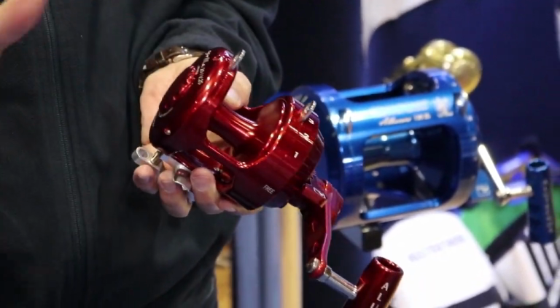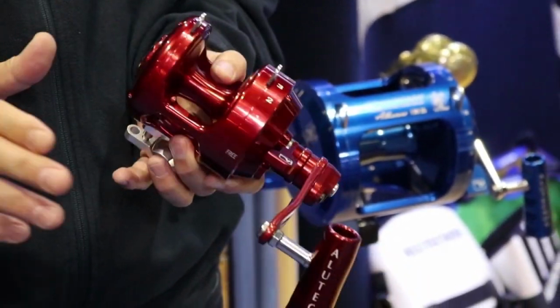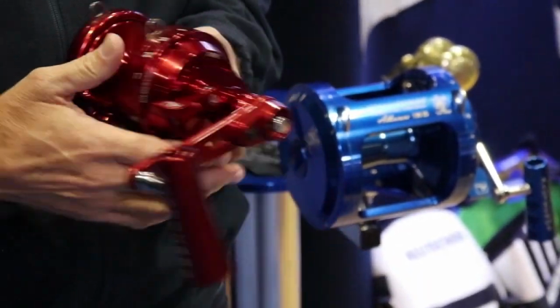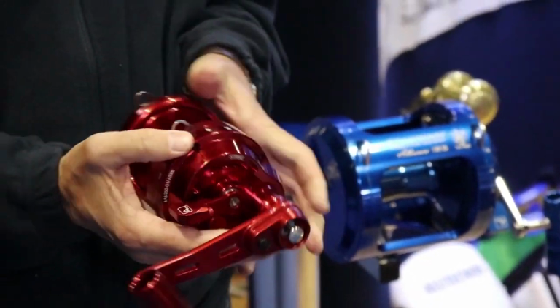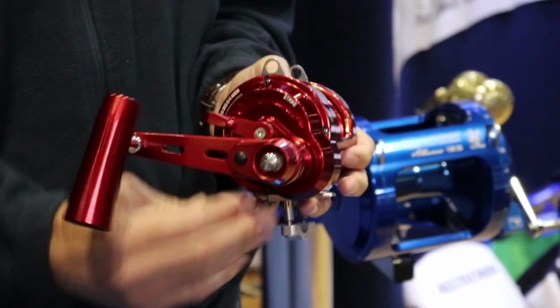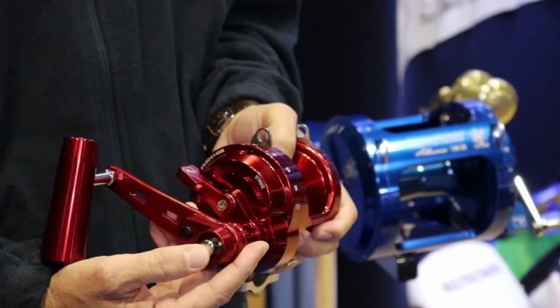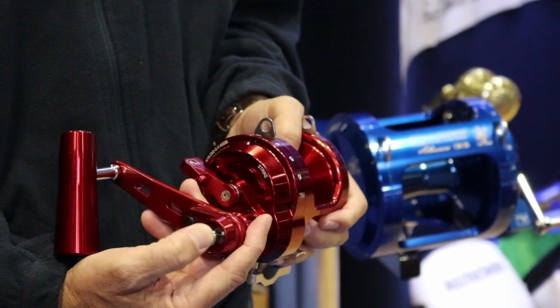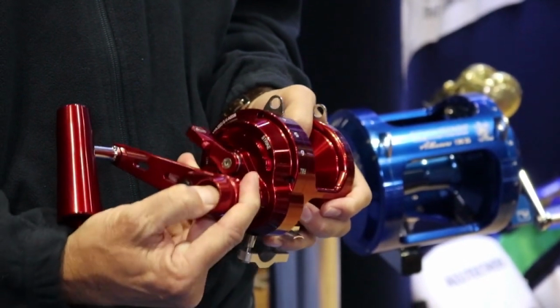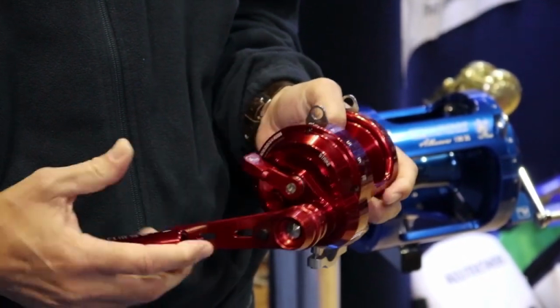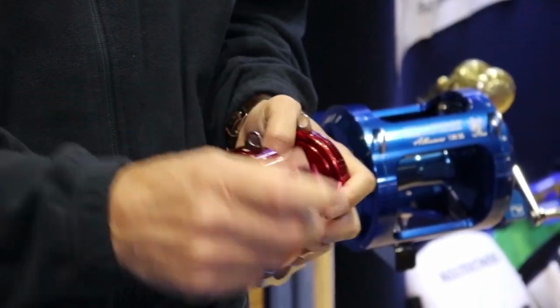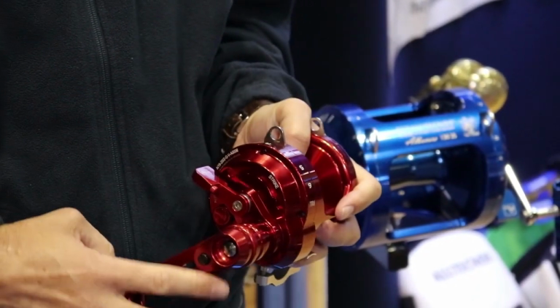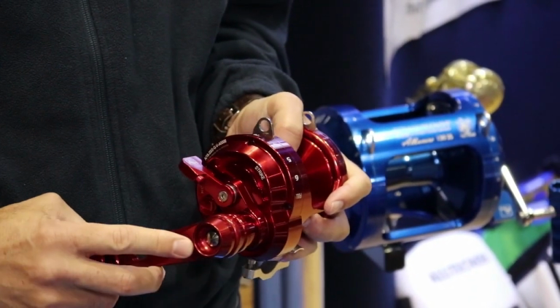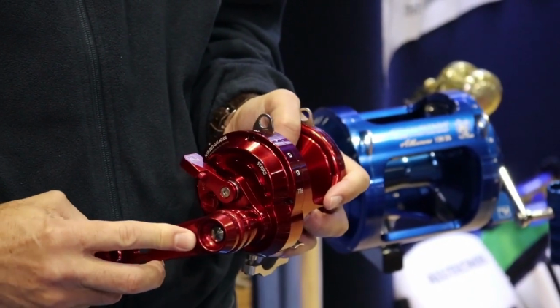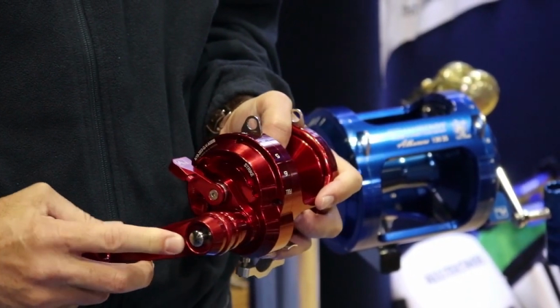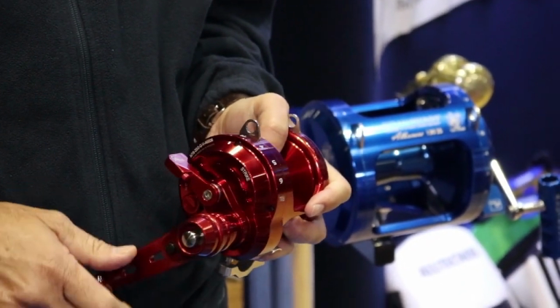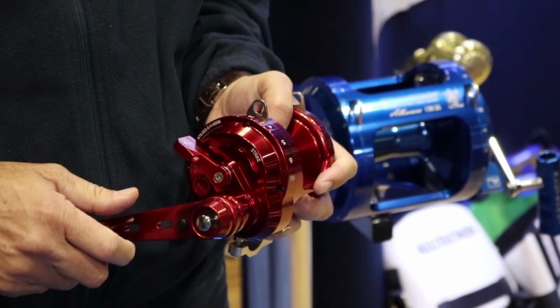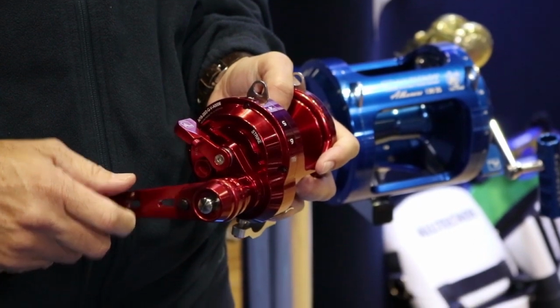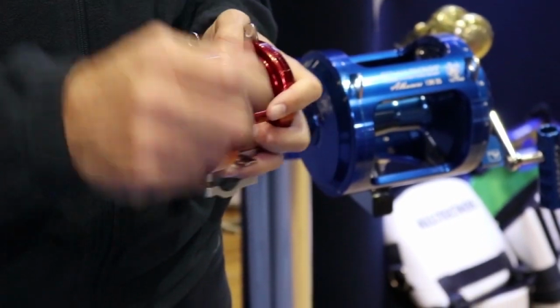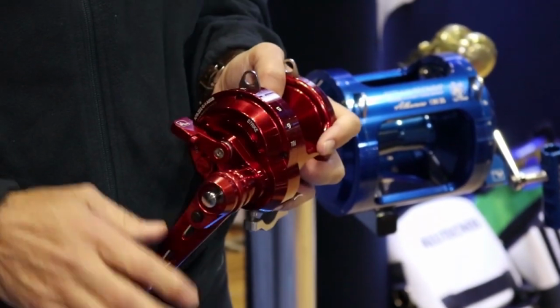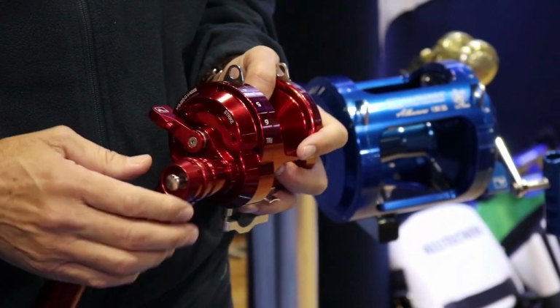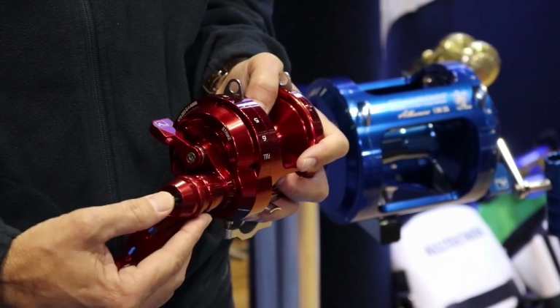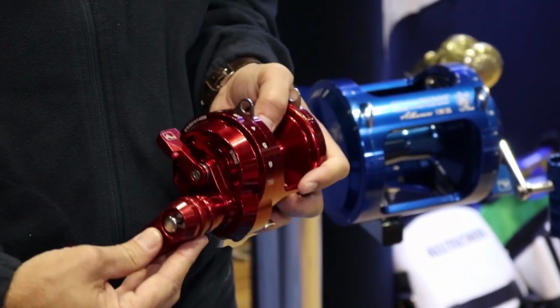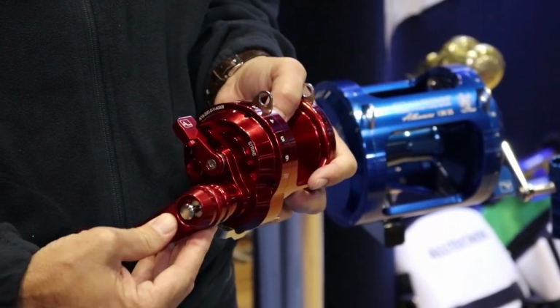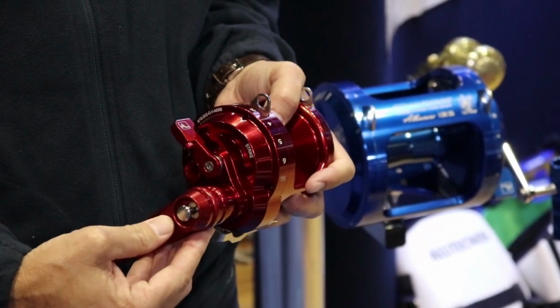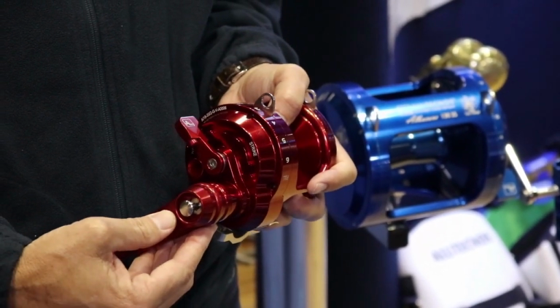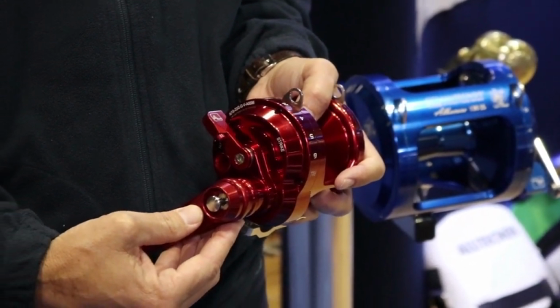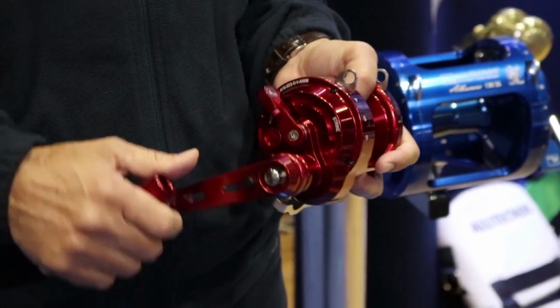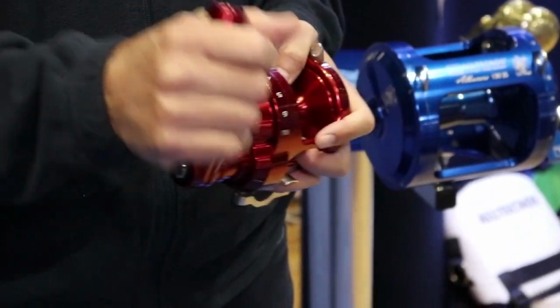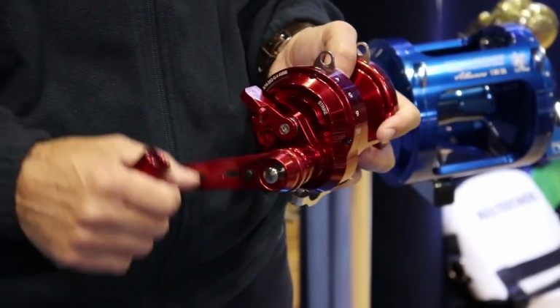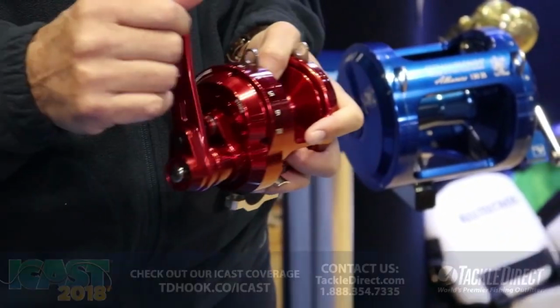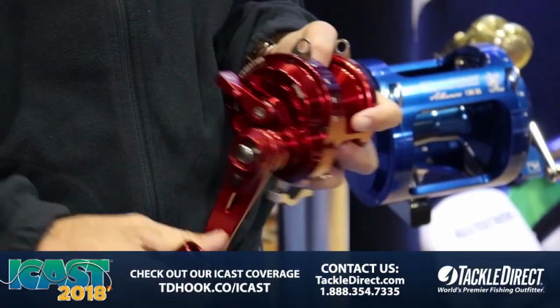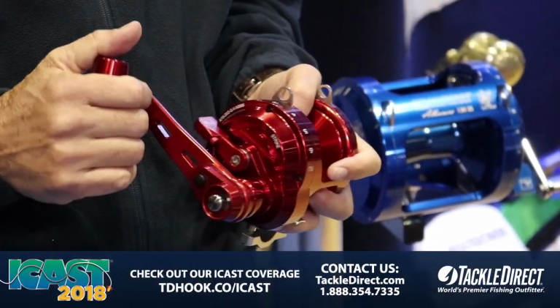Same design as the other ones. Here's your 2-speed engagement. In gives you the low — low is 3.6 — and then the high, which we actually pop out with a black button. That's going to give you 6.9 retrieve in the high speed.